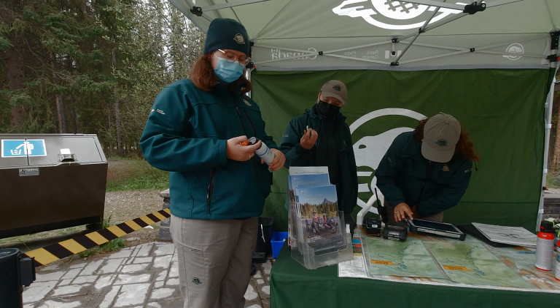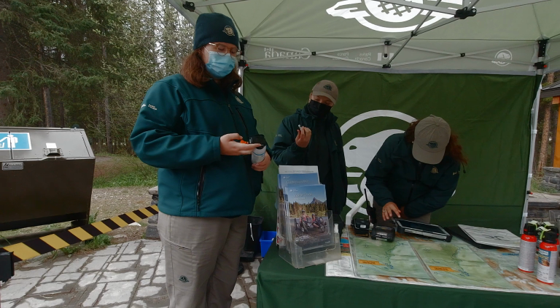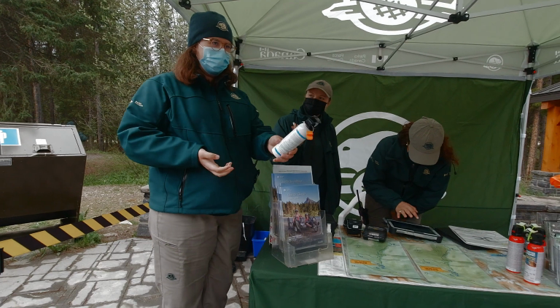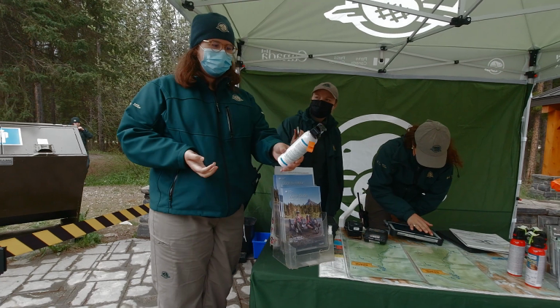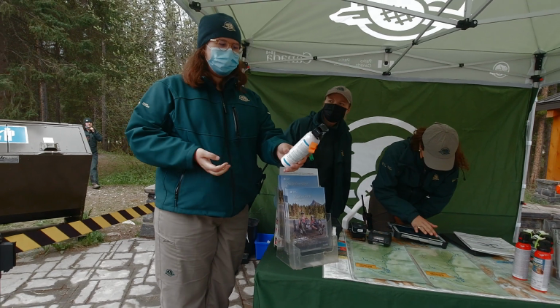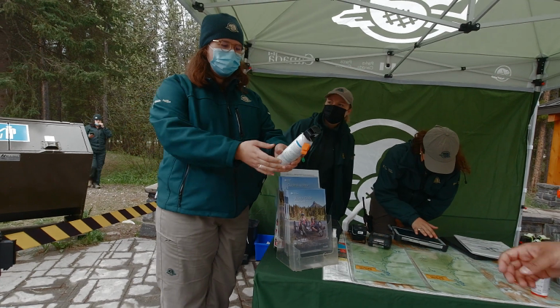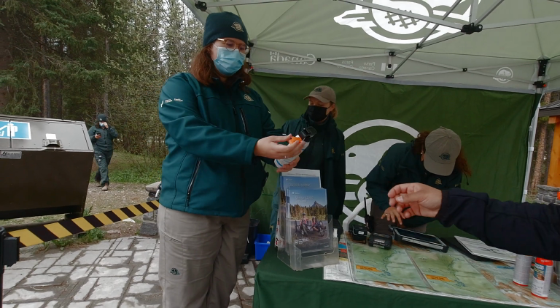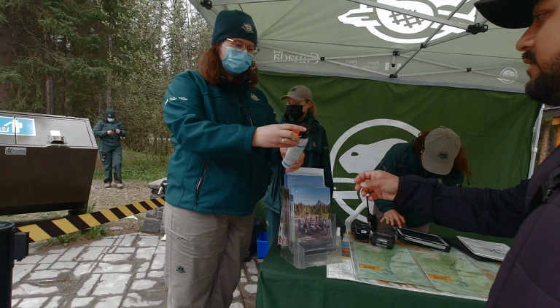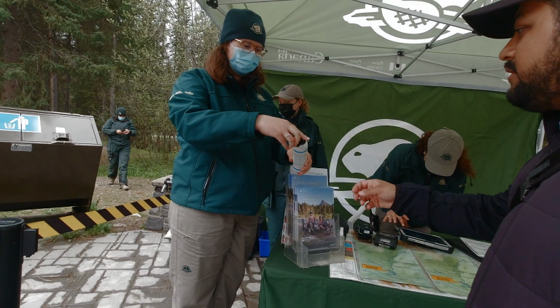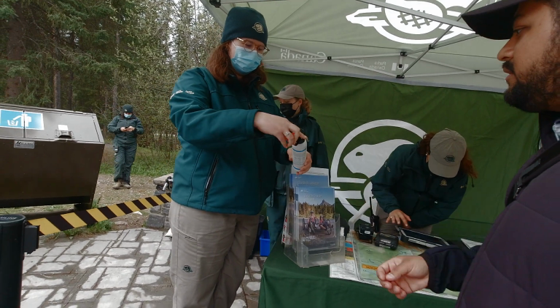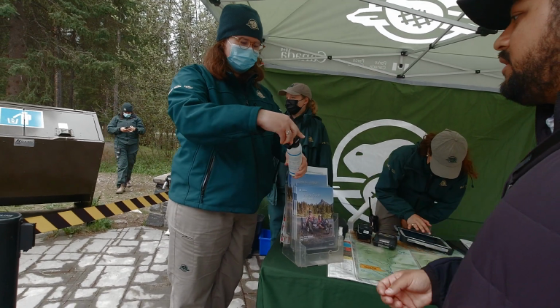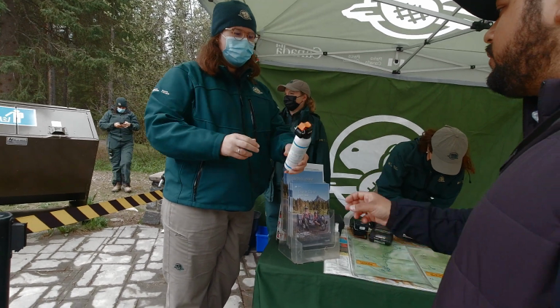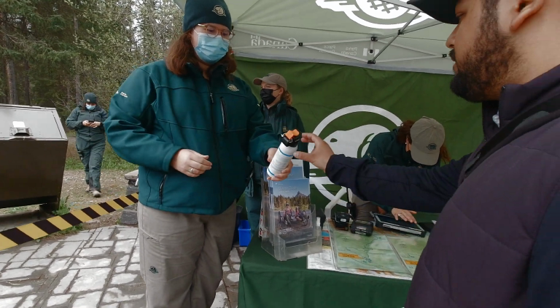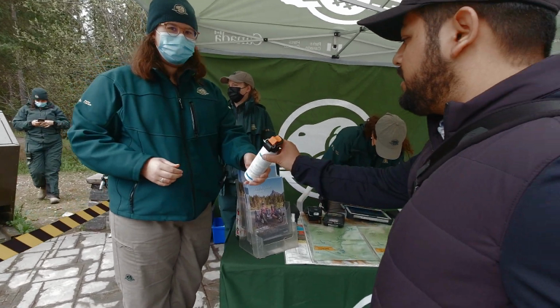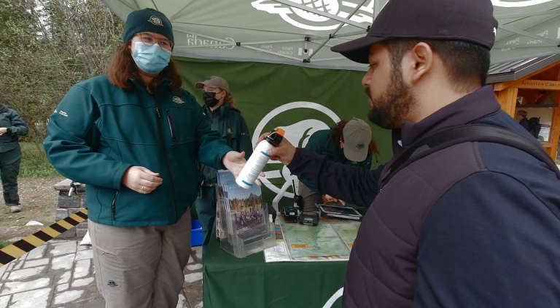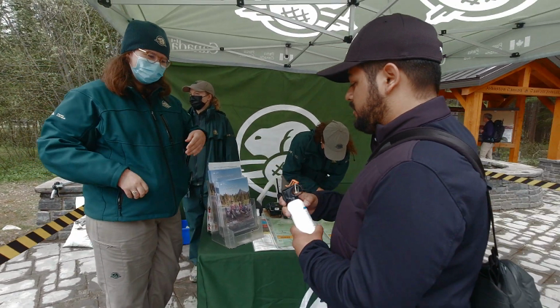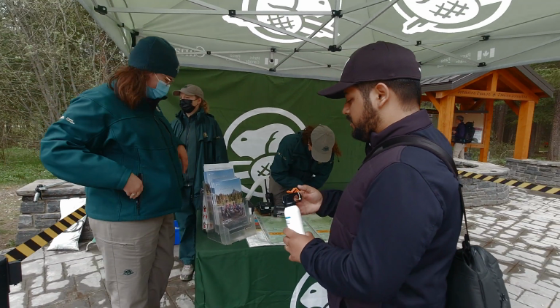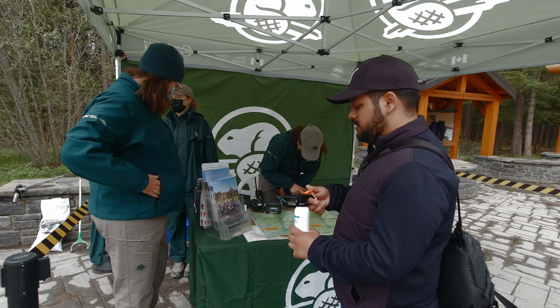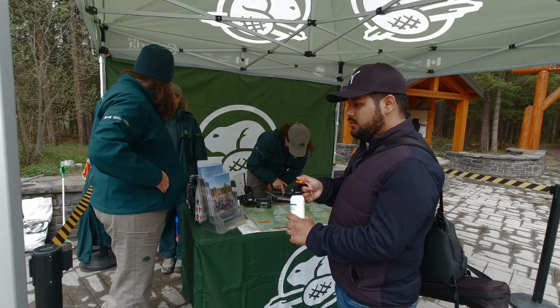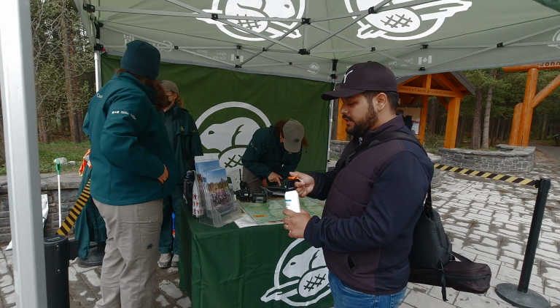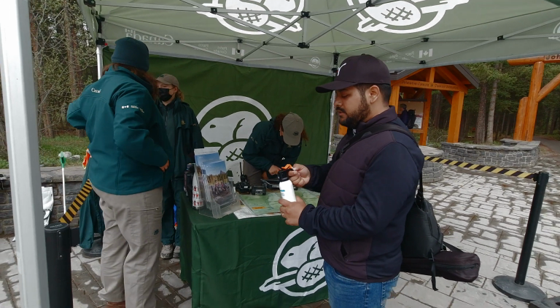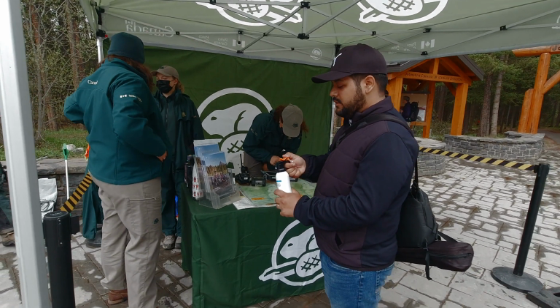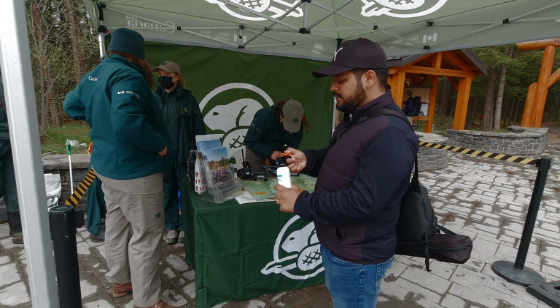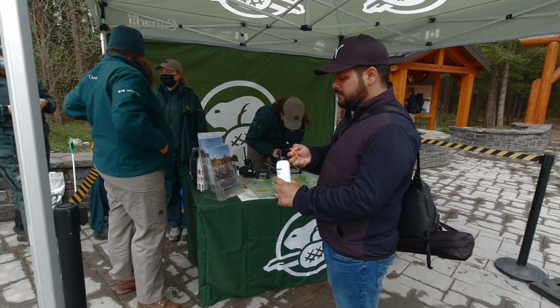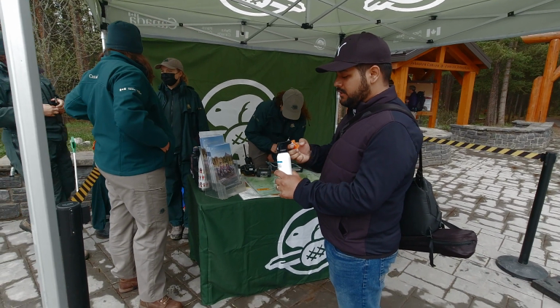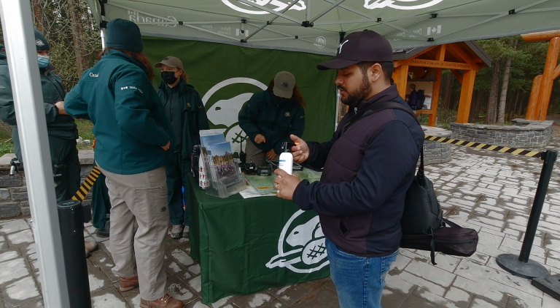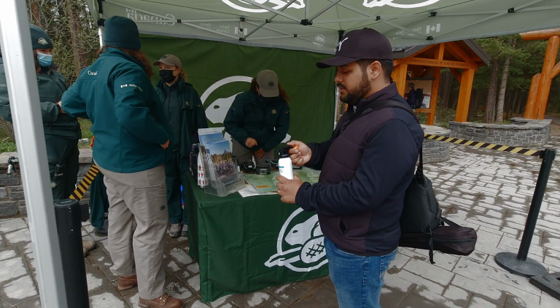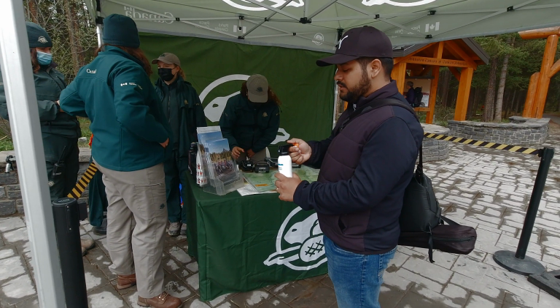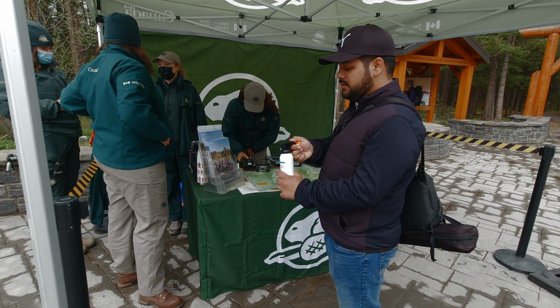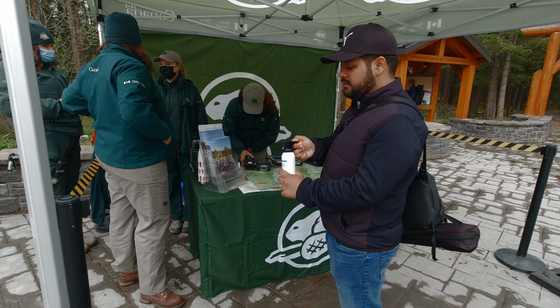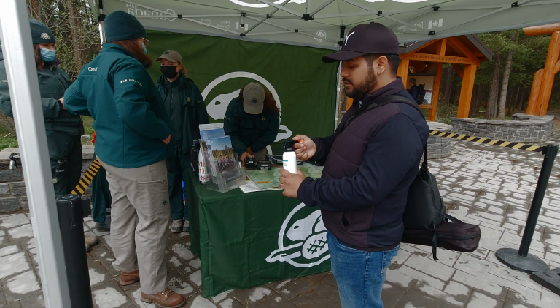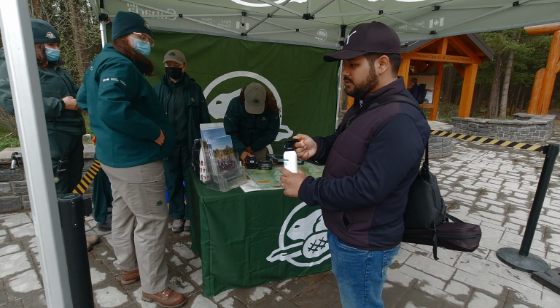You also have a kiosk that'll show you how to use the bear spray, and you might want to buy one here as this might be useful in case of a bear in the area.